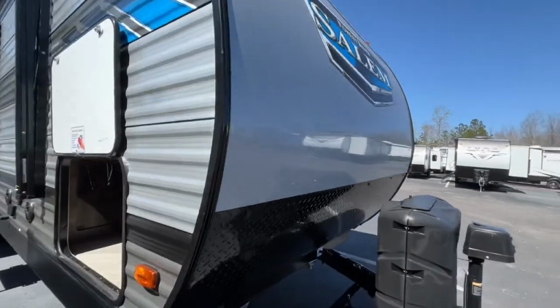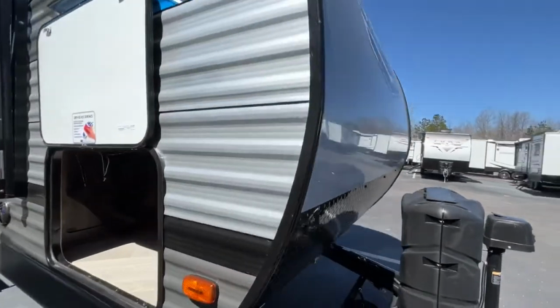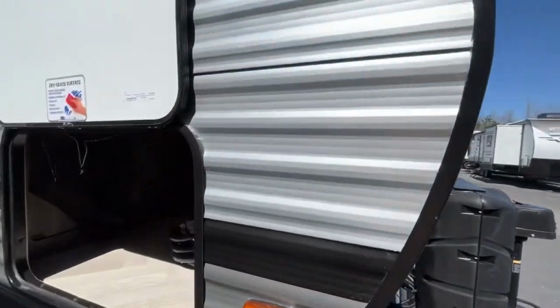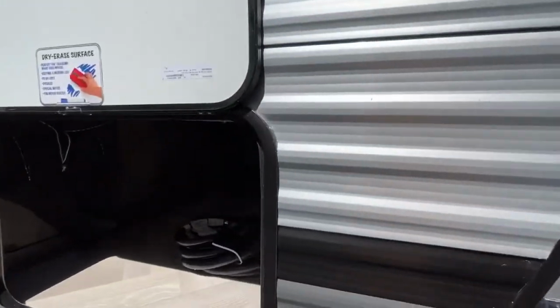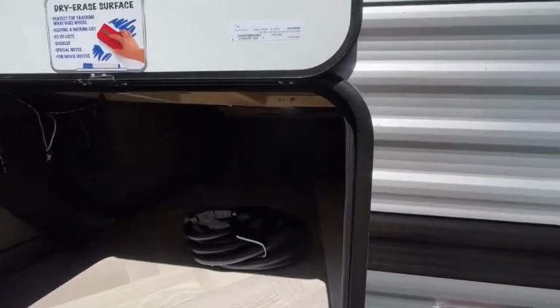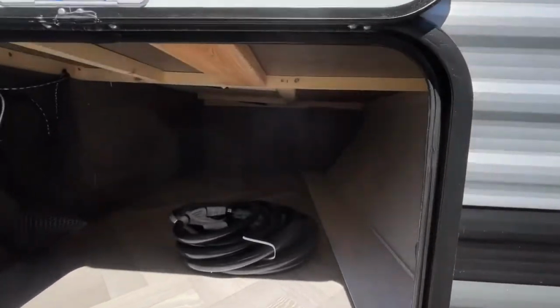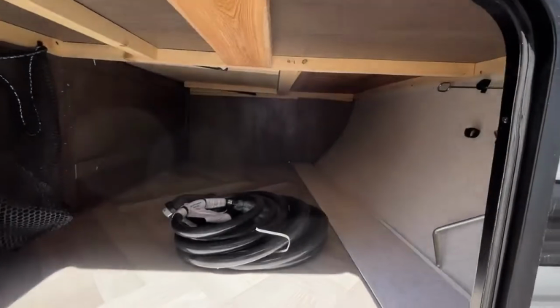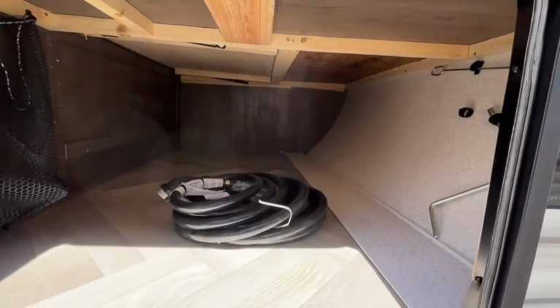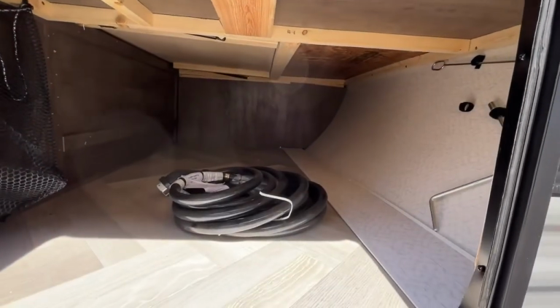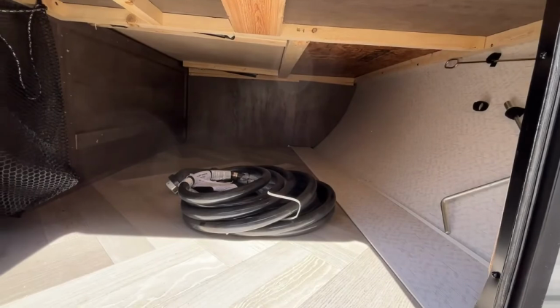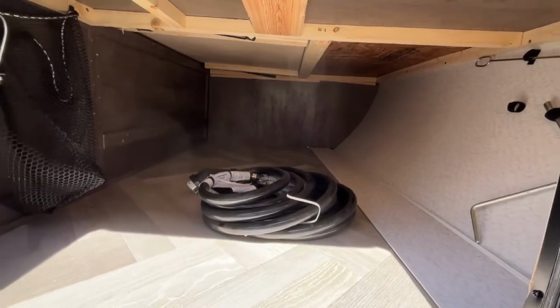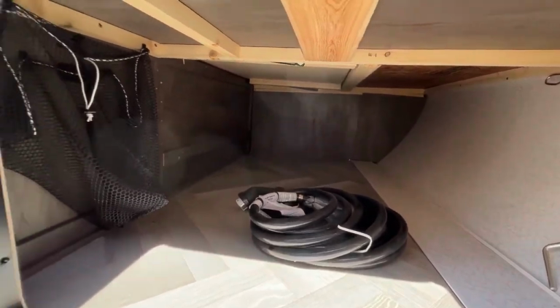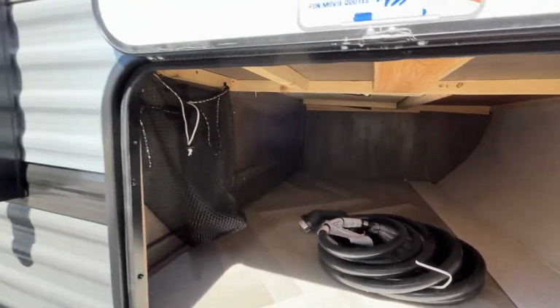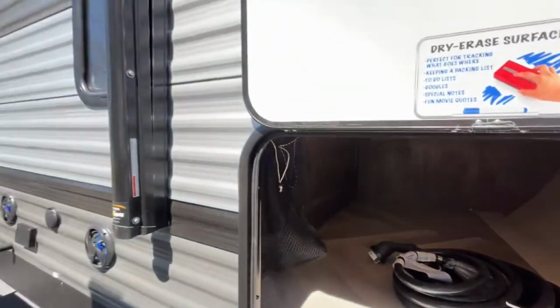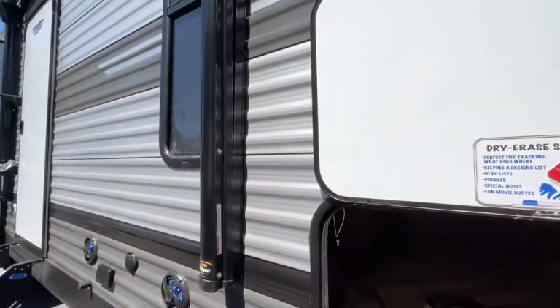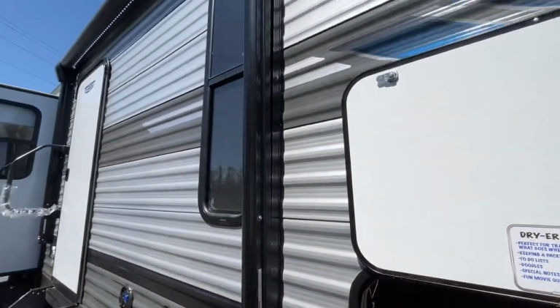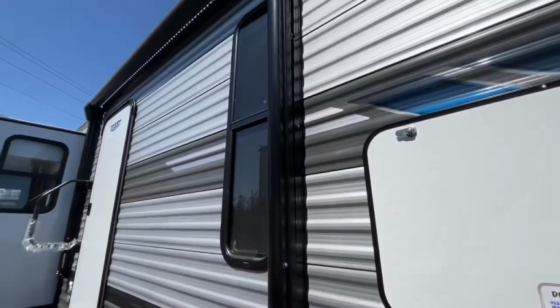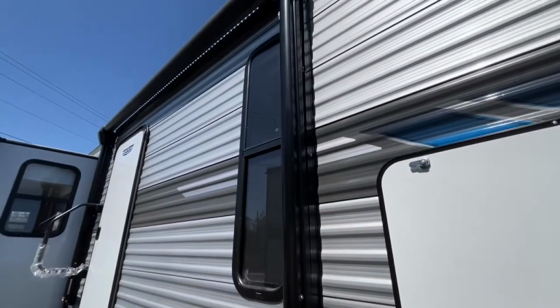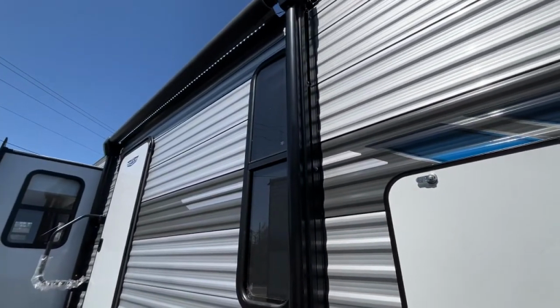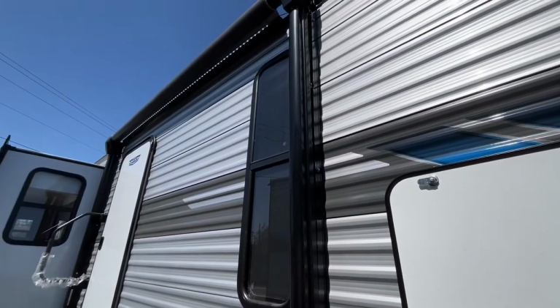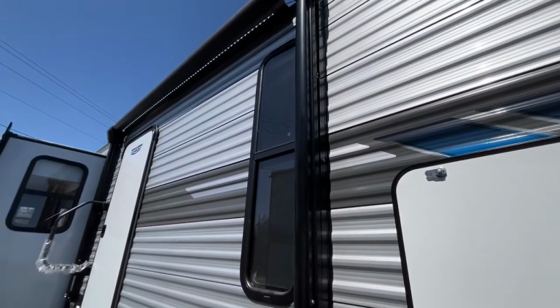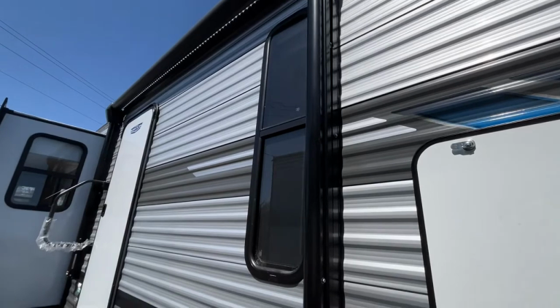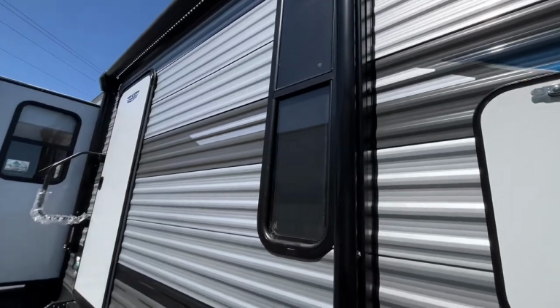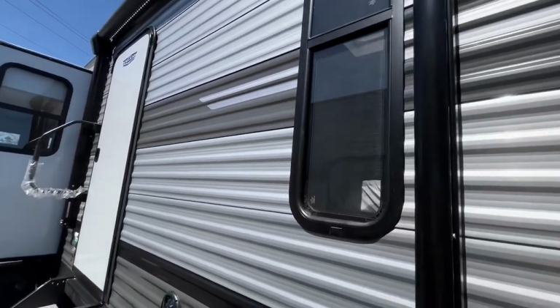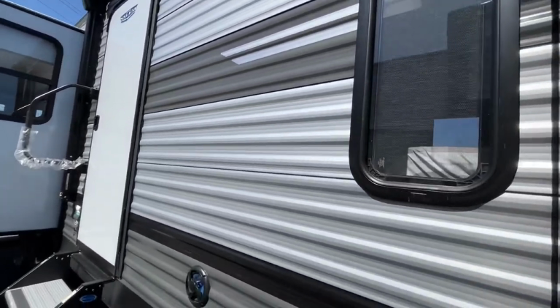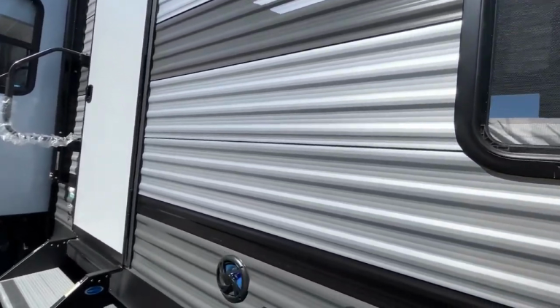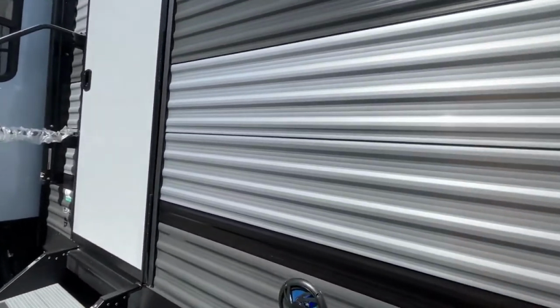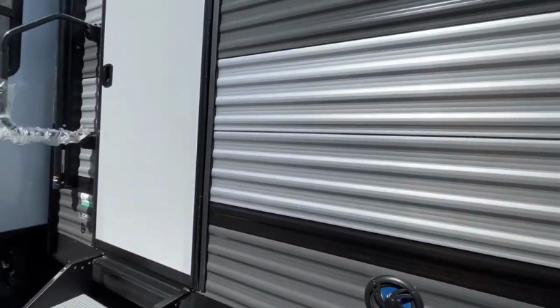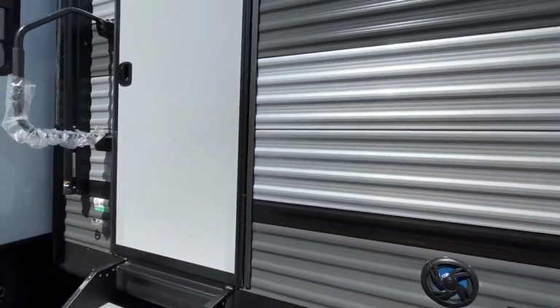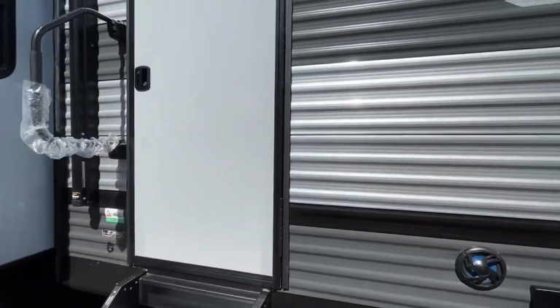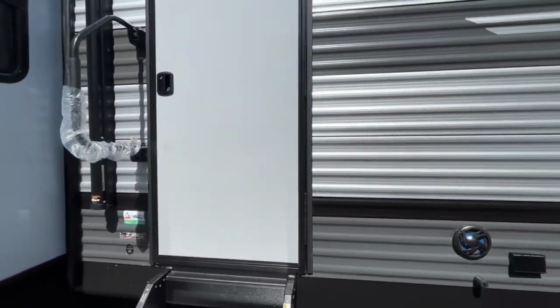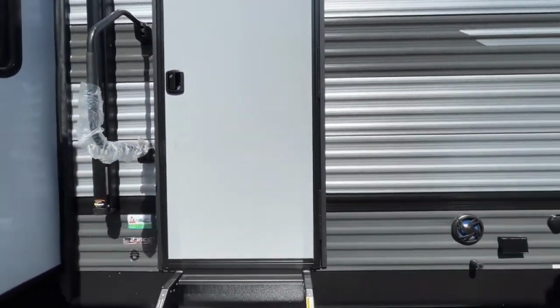Right up front you're going to have your outside storage. You have a nice awning with an LED light strip. So let's go in and take a look.